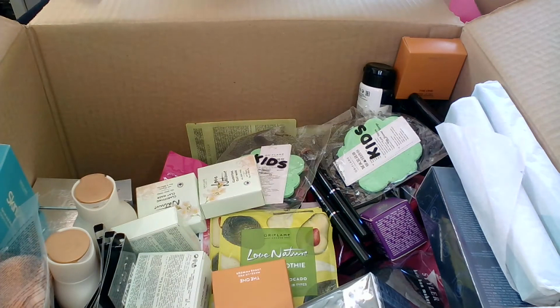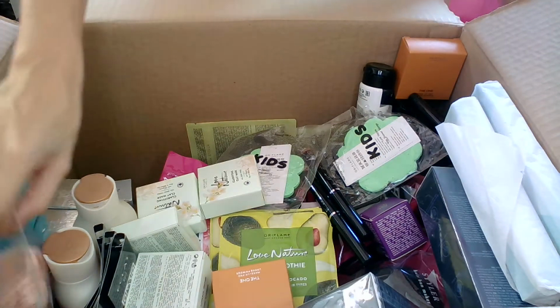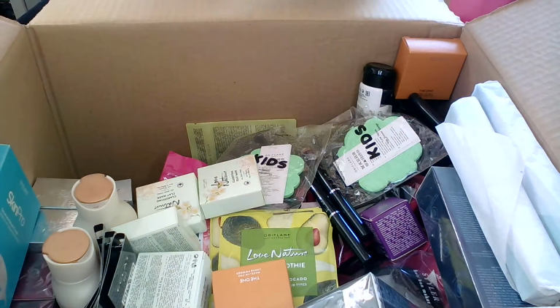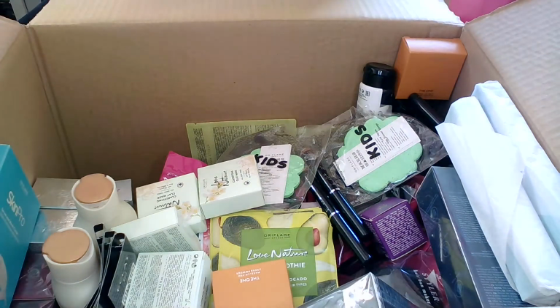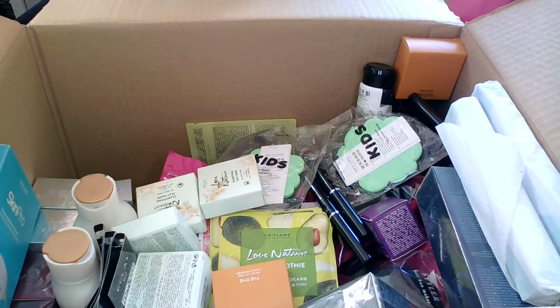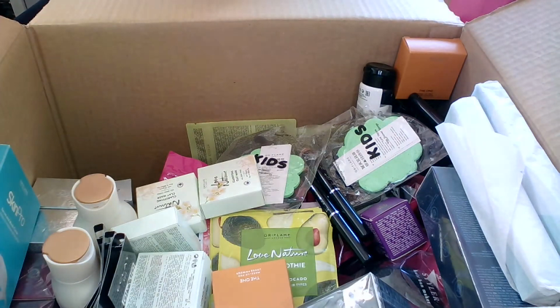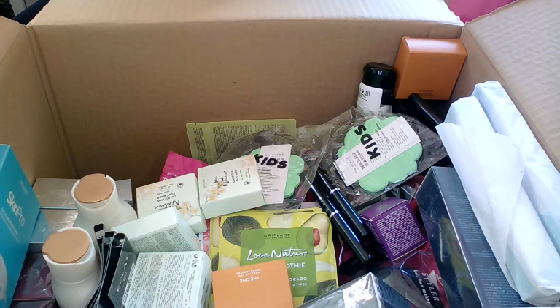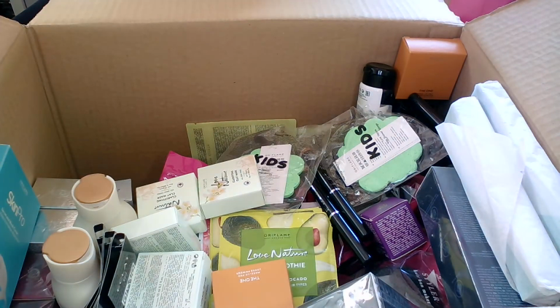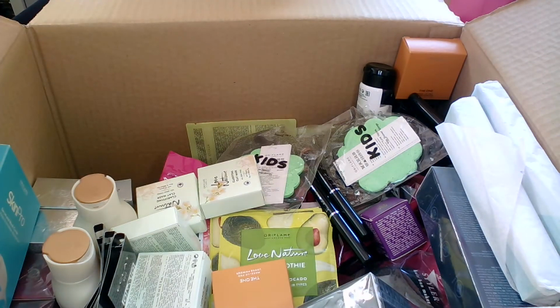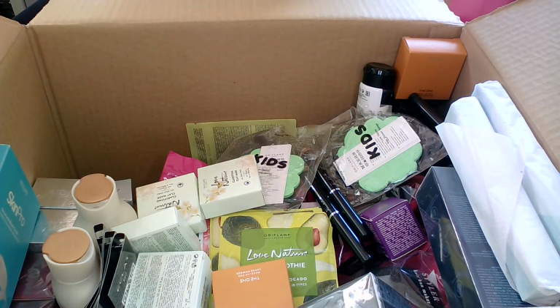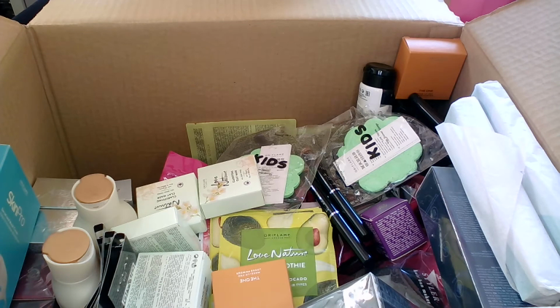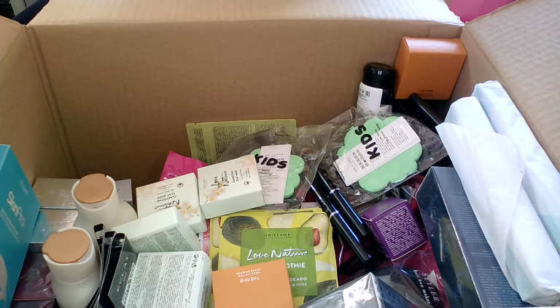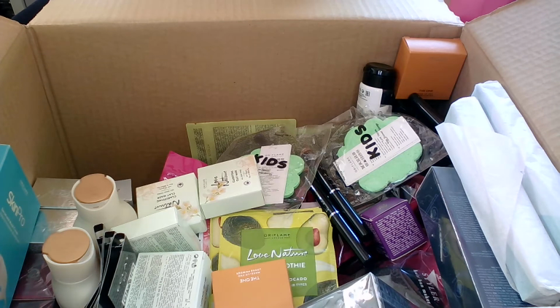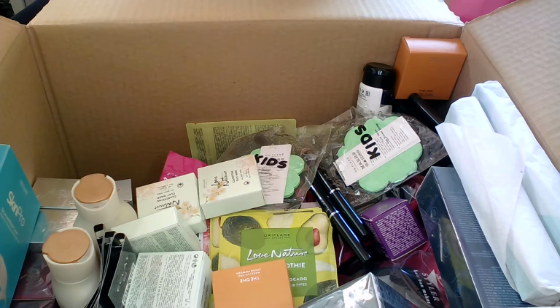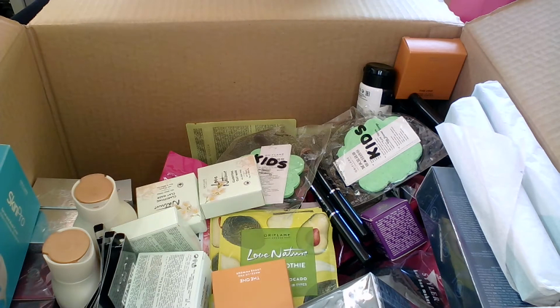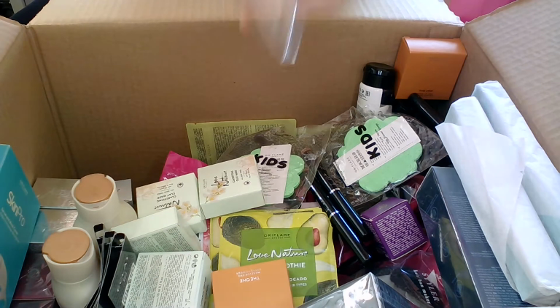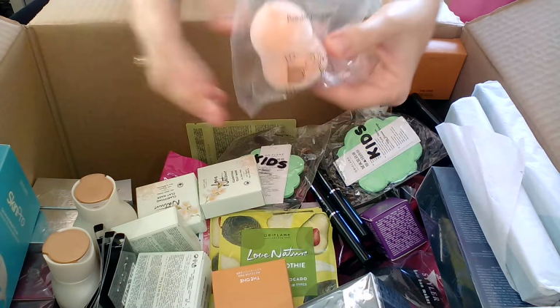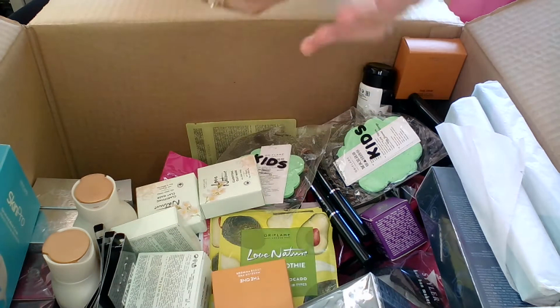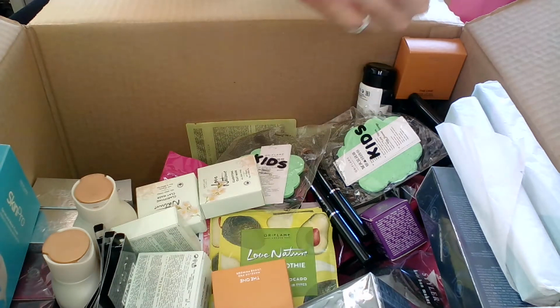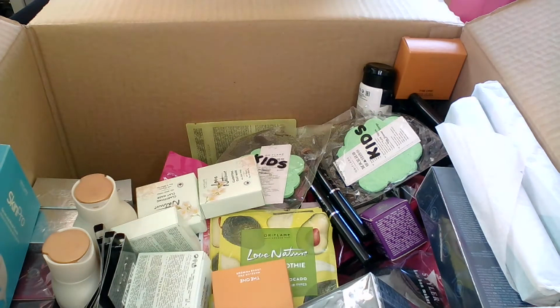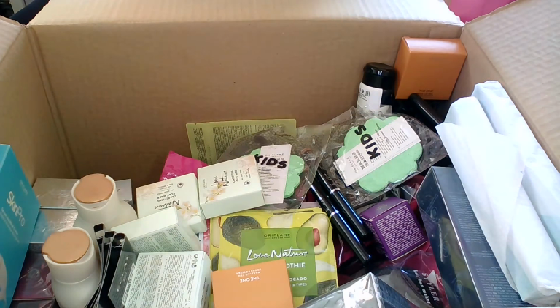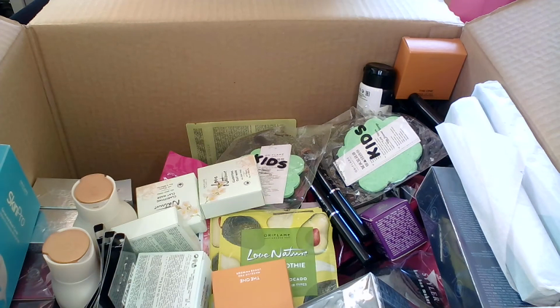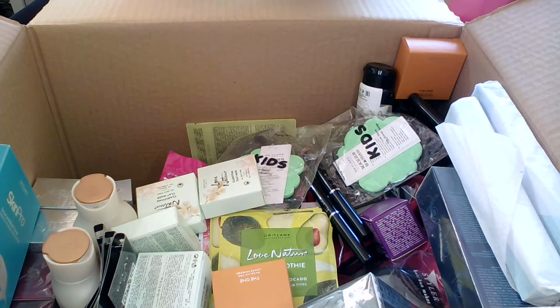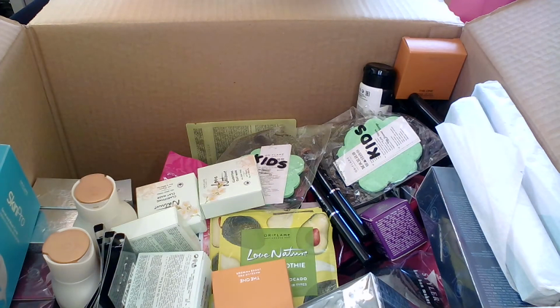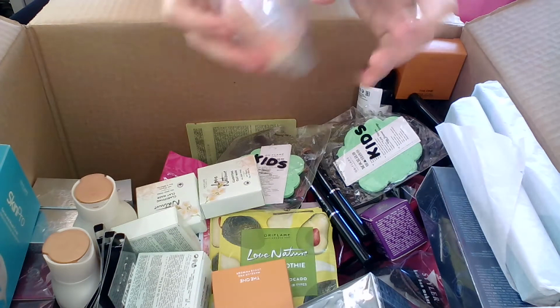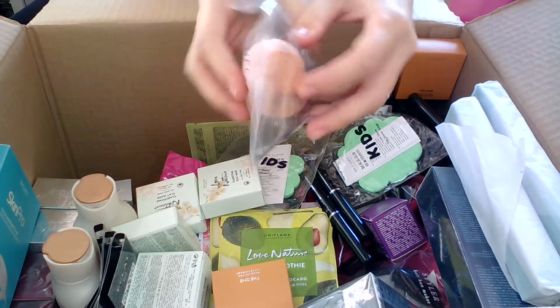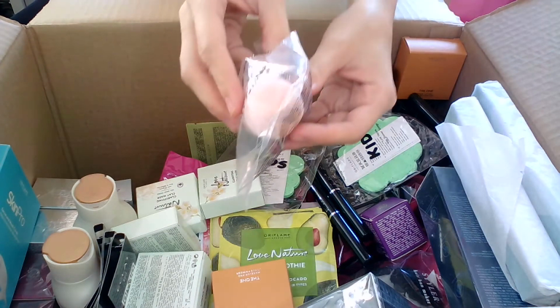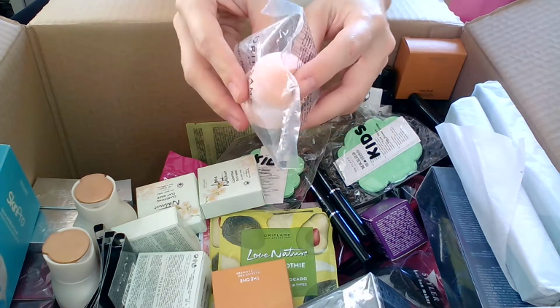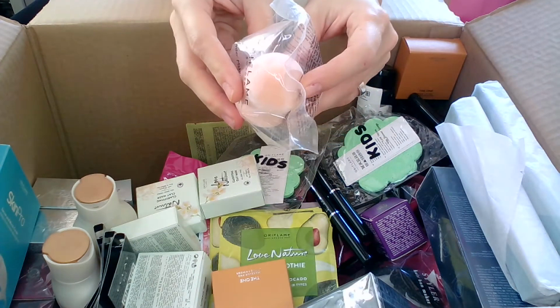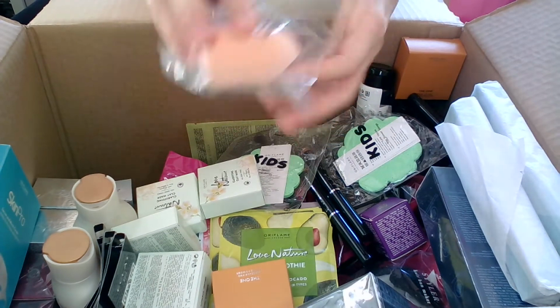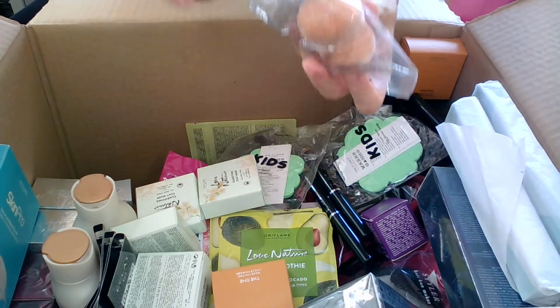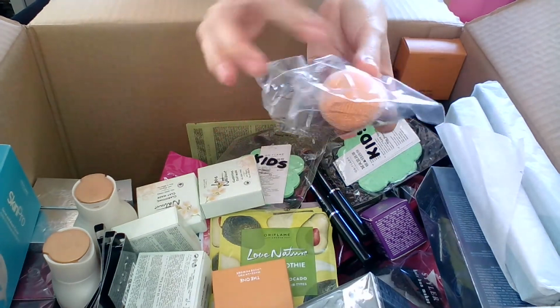This month Oriflame launched the powder makeup sponge with an improved formula — you can apply both foundation and powder with it.